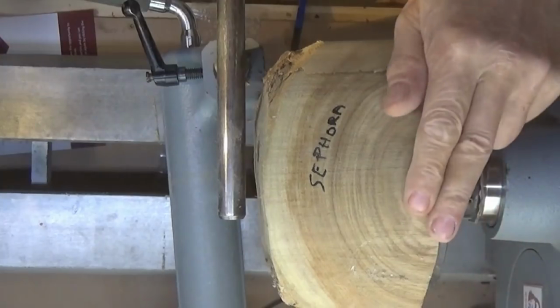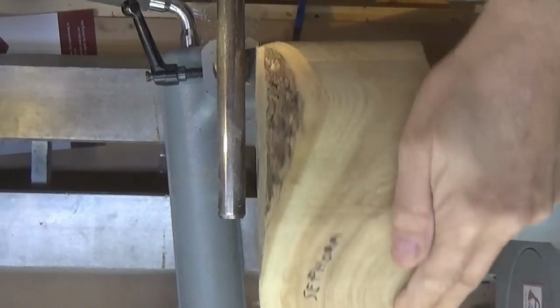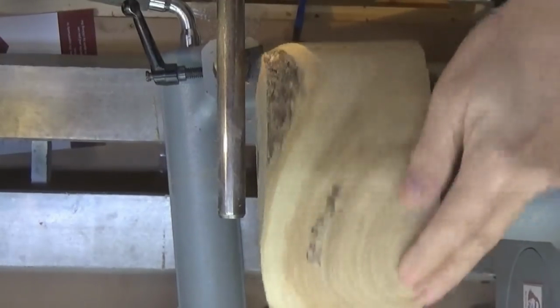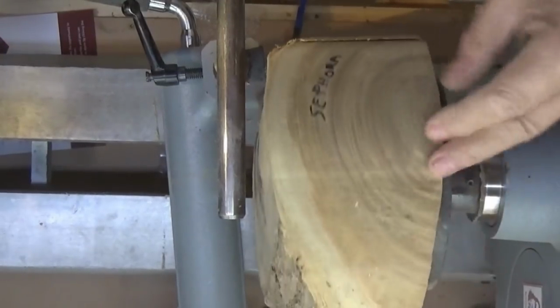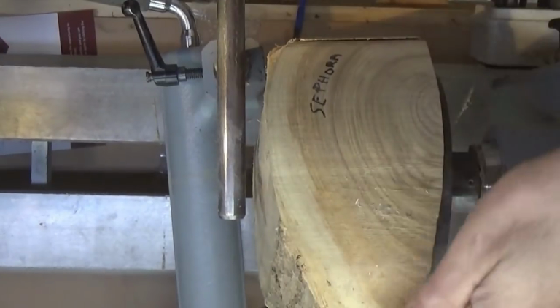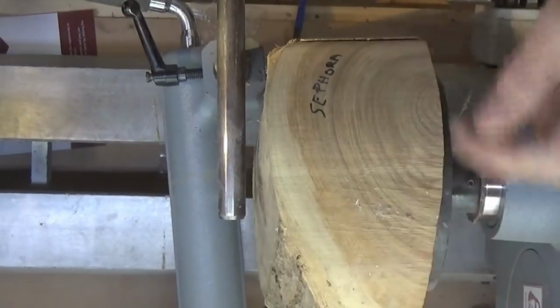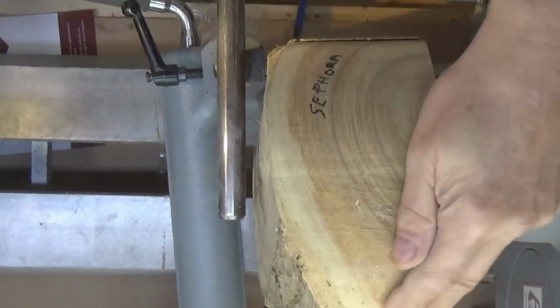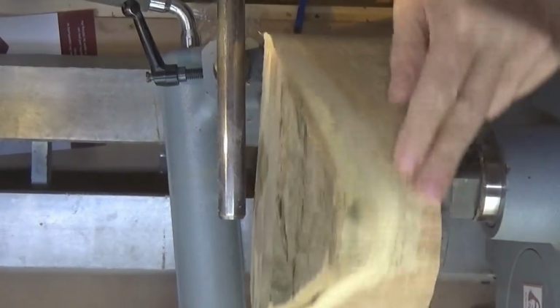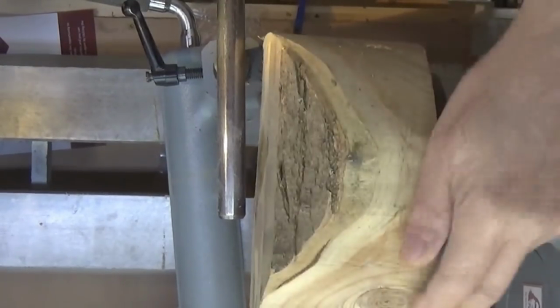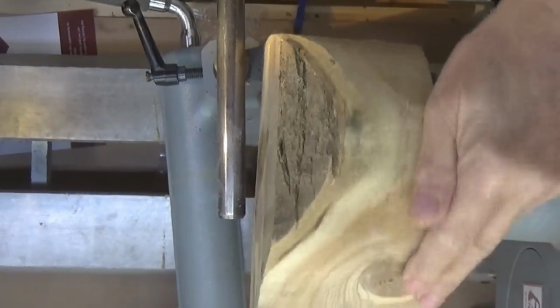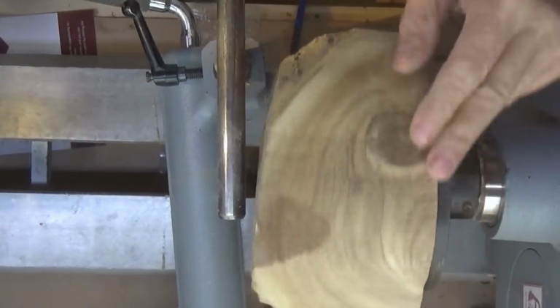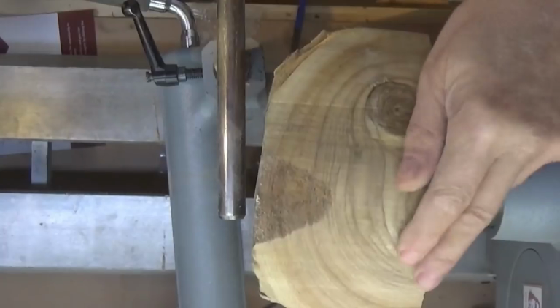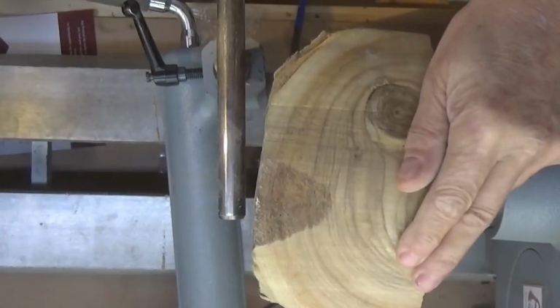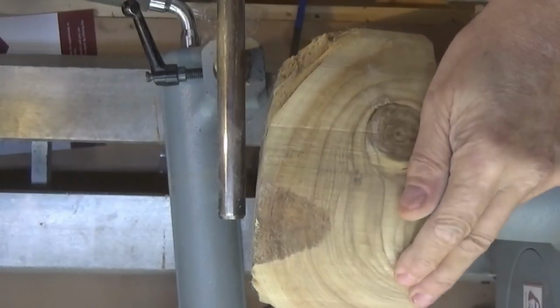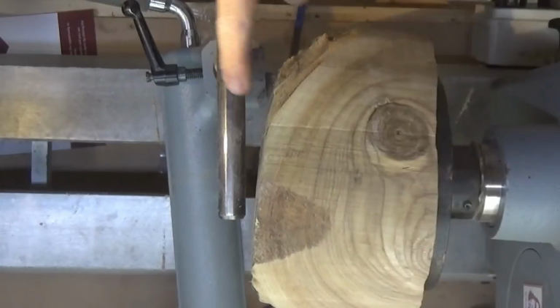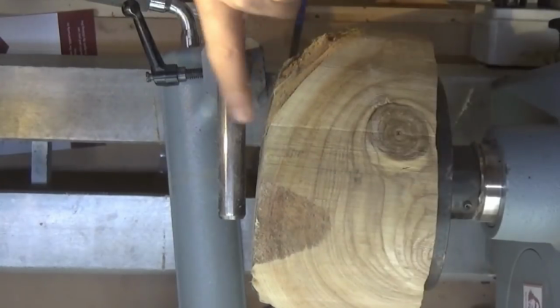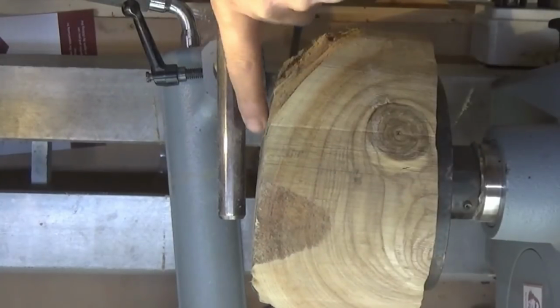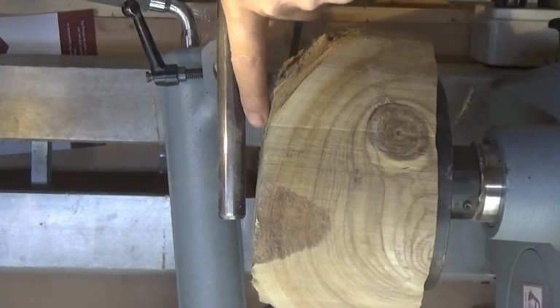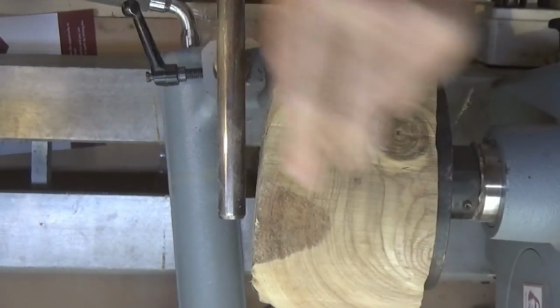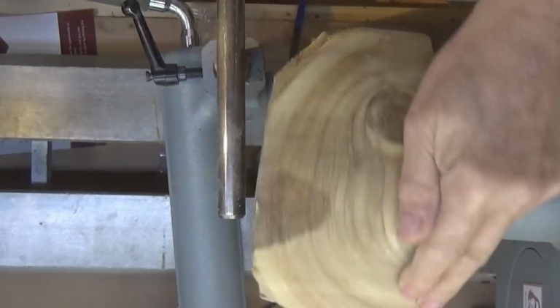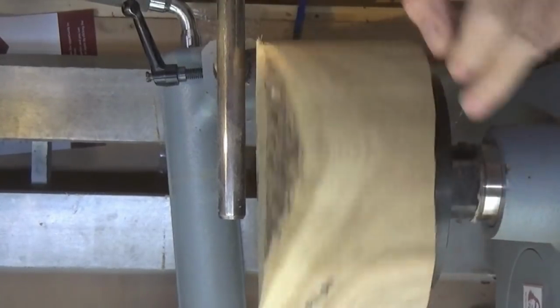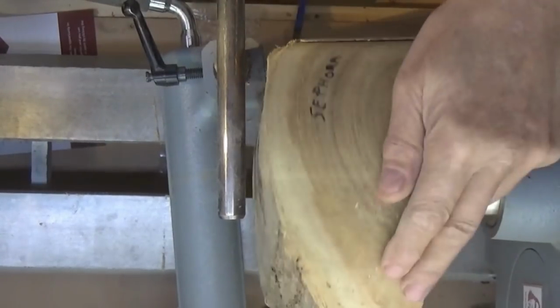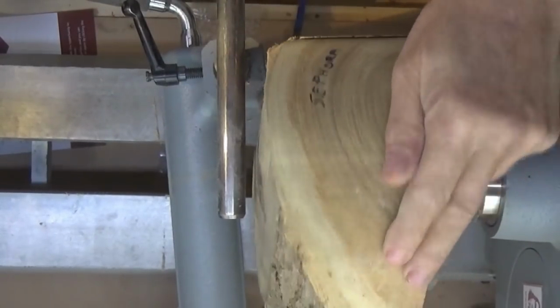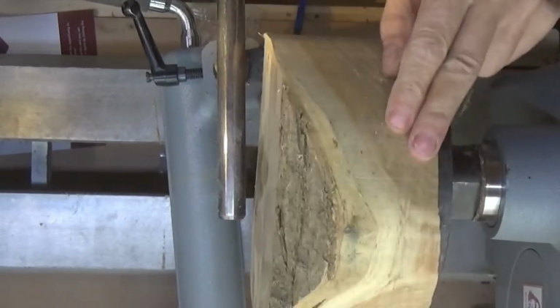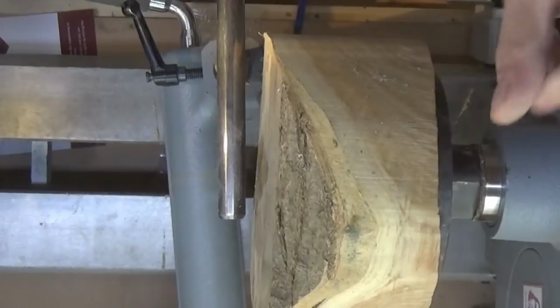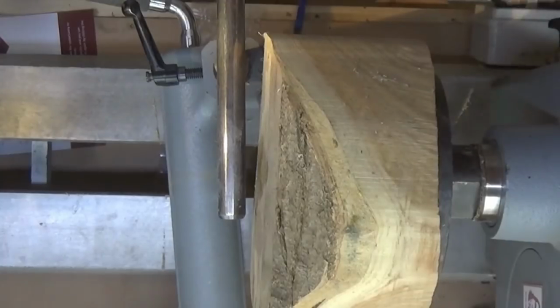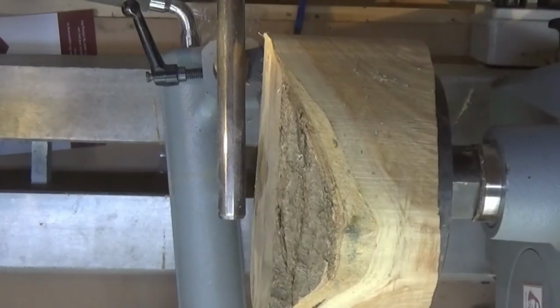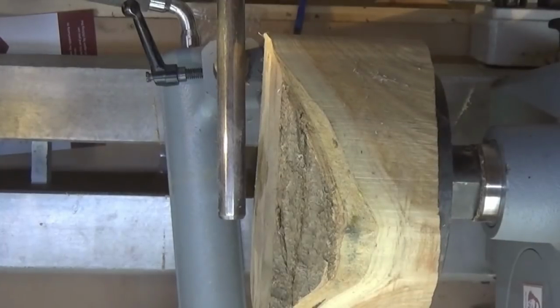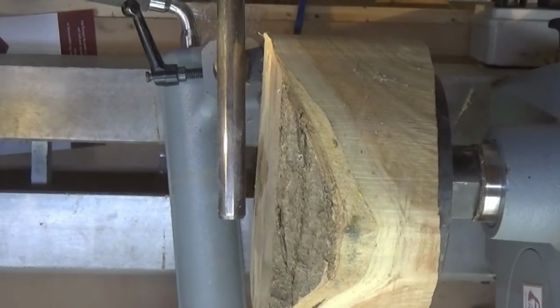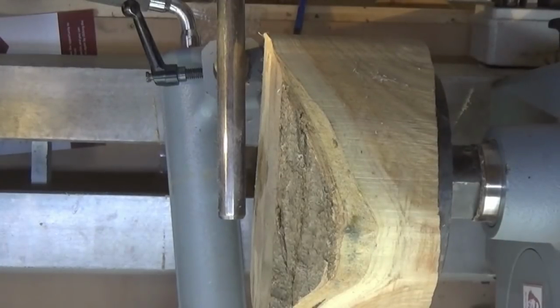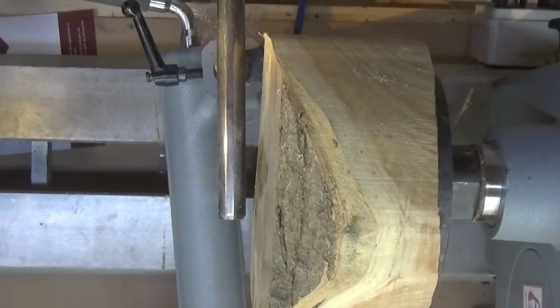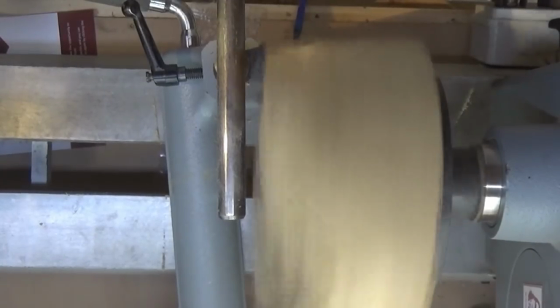Right, this is it - it's about 8 or 9 inches in diameter. Going to put a nice big tenon on the end here first before I do anything else. Let's get started.